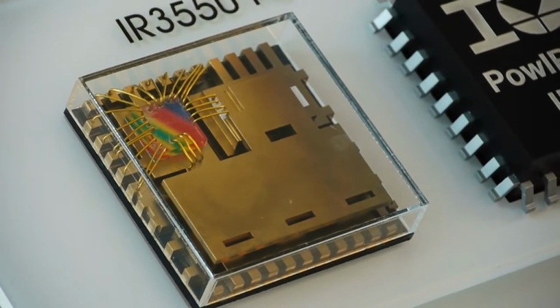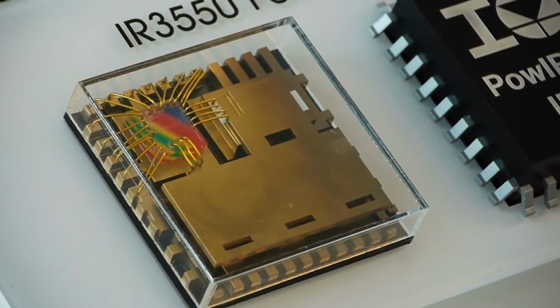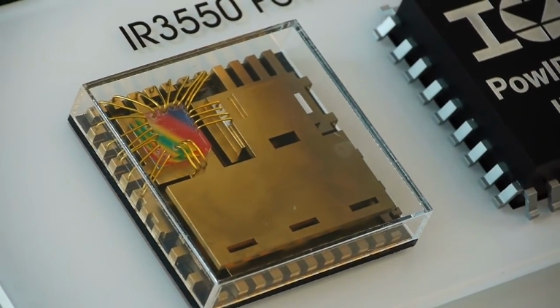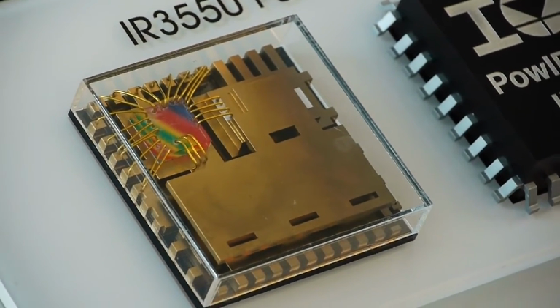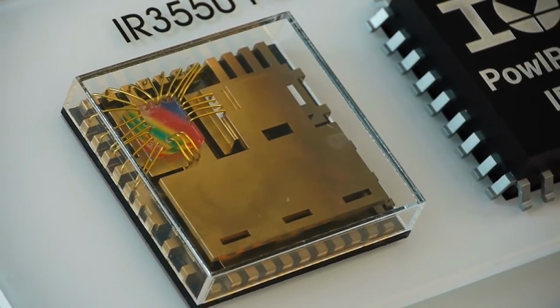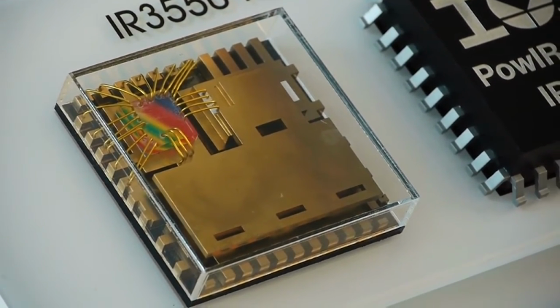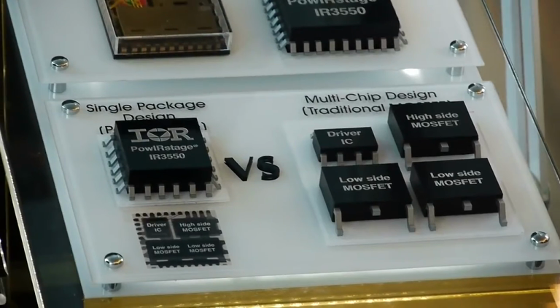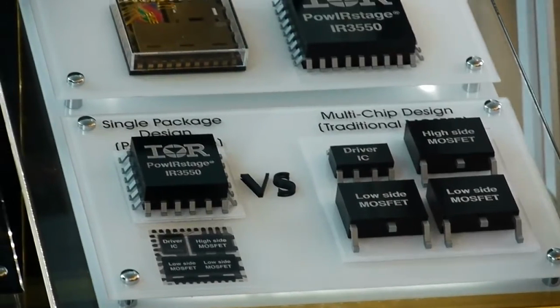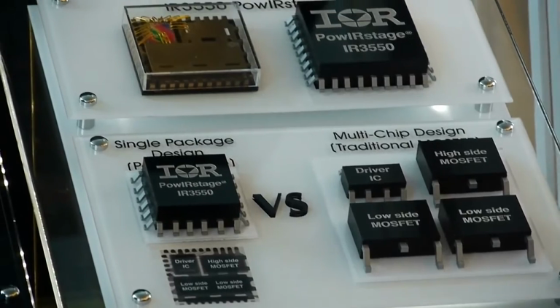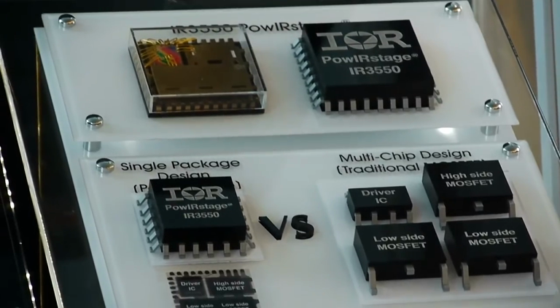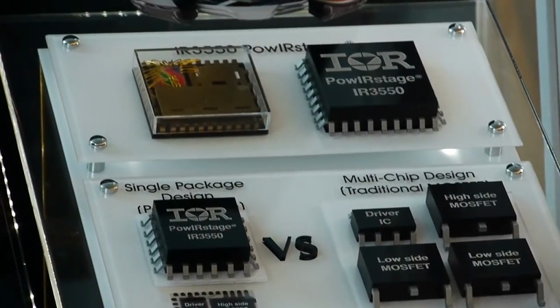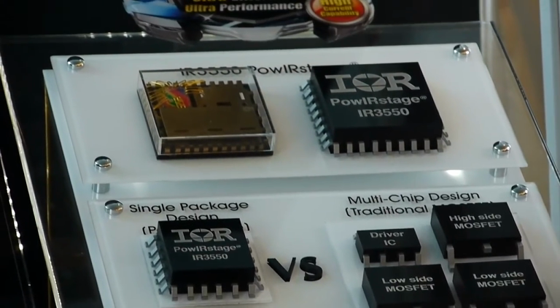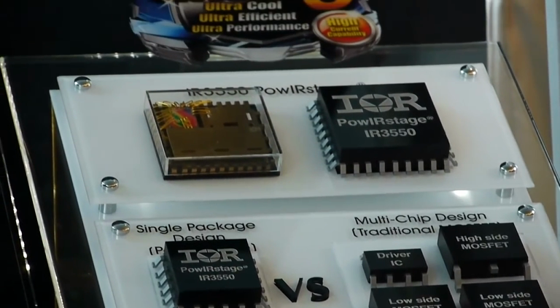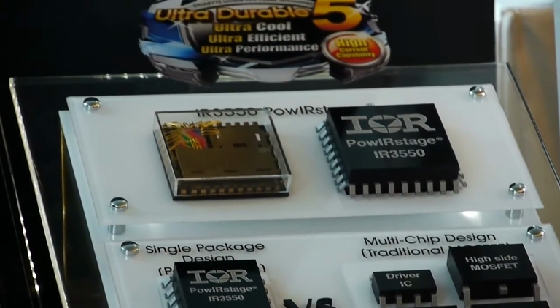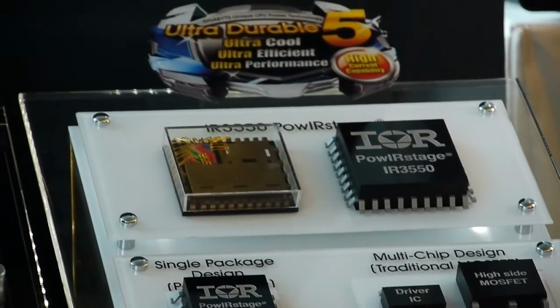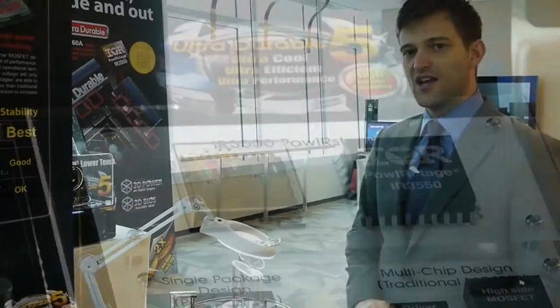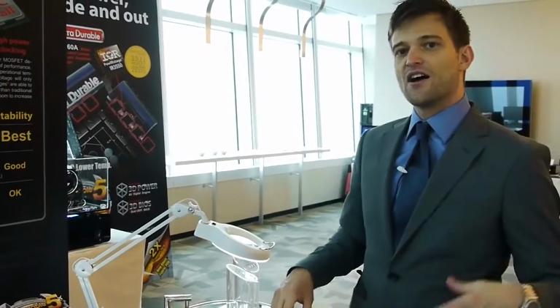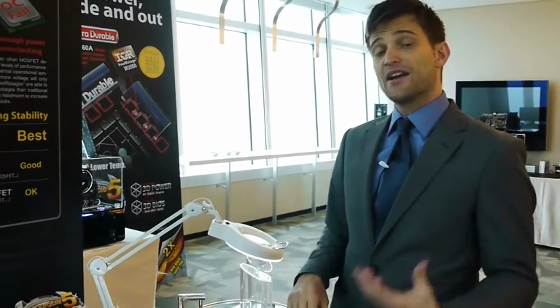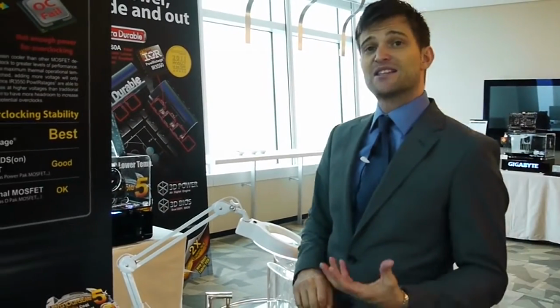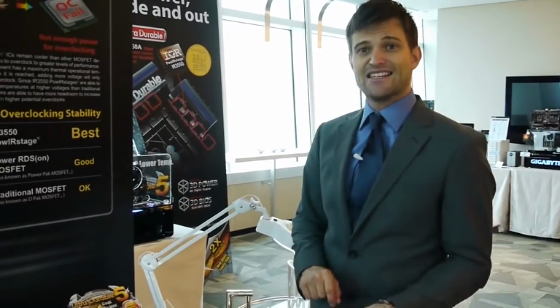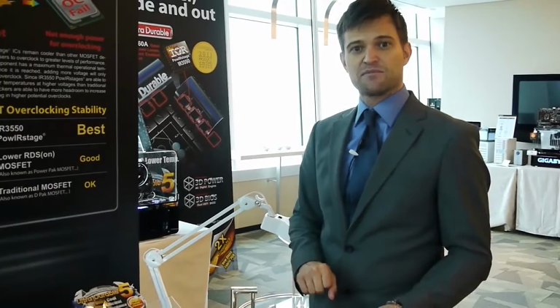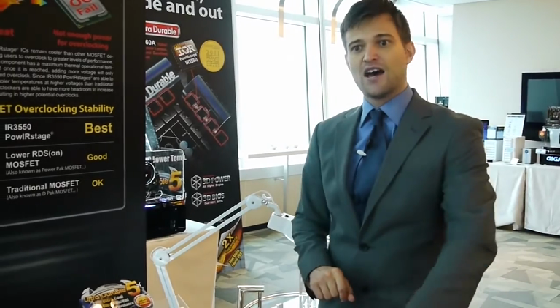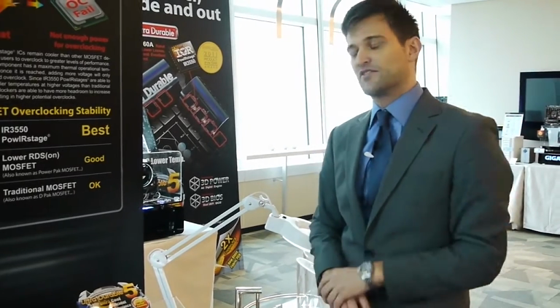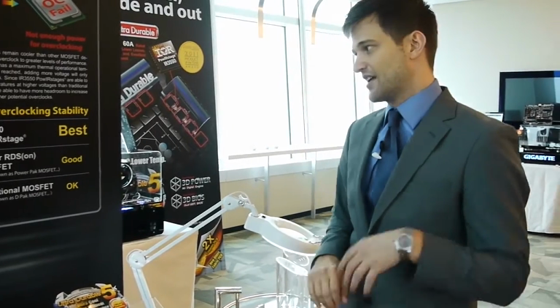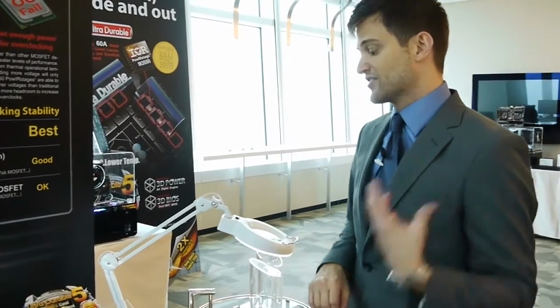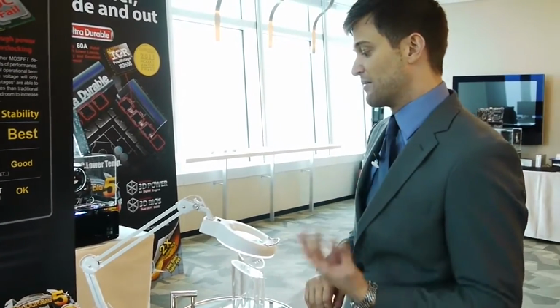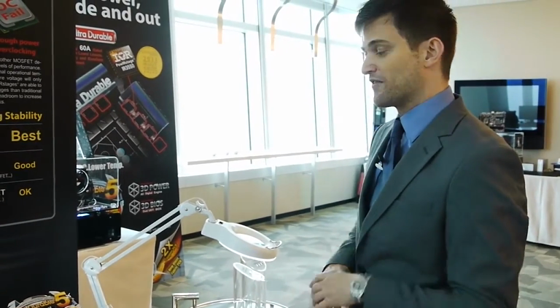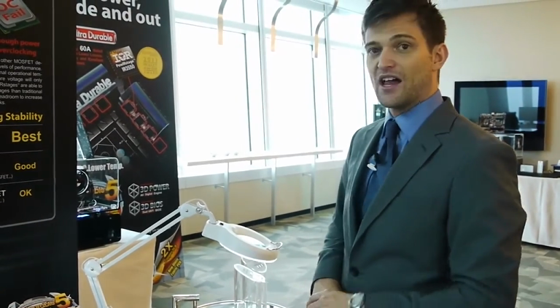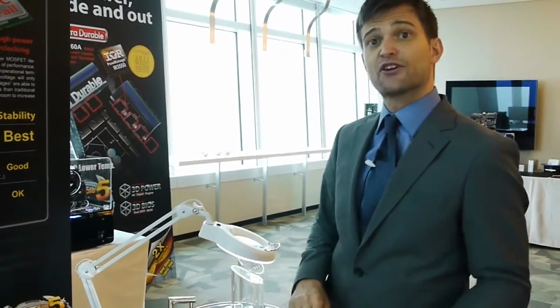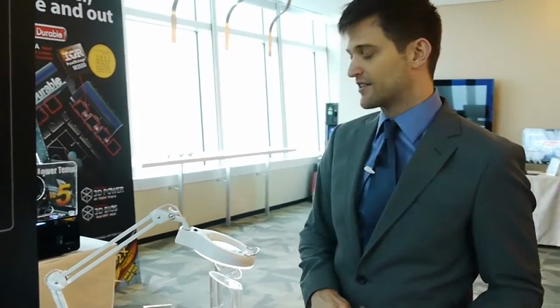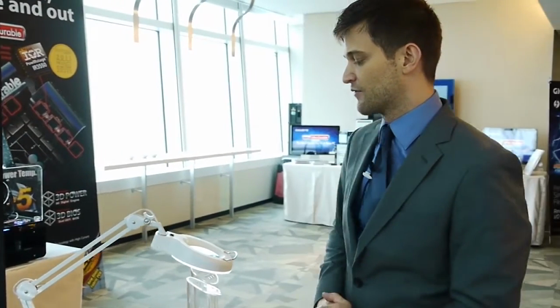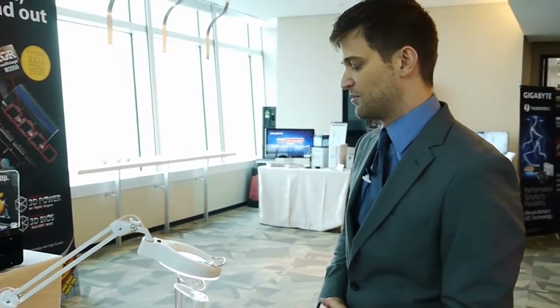This is the first time any motherboard has featured these power stages. They're rated up to 60 amps, so they're actually able to provide a lot of current for the CPU.